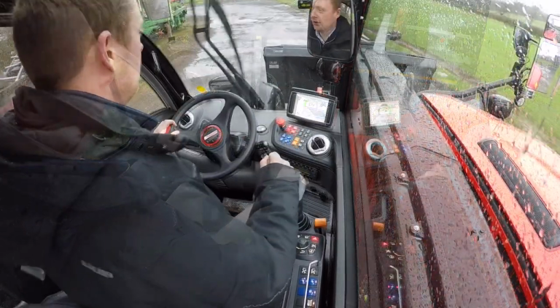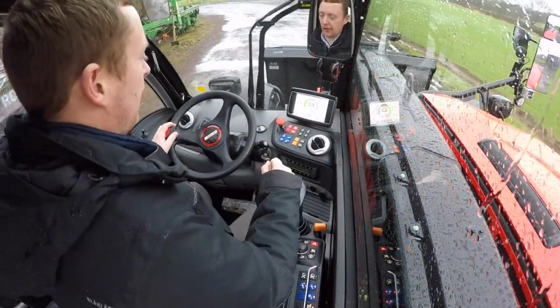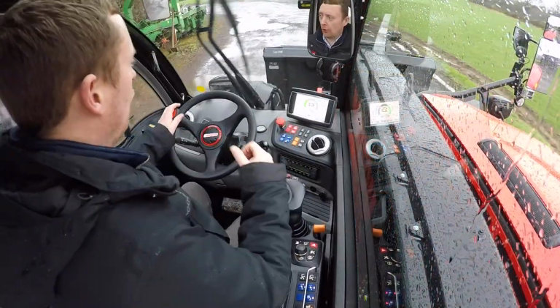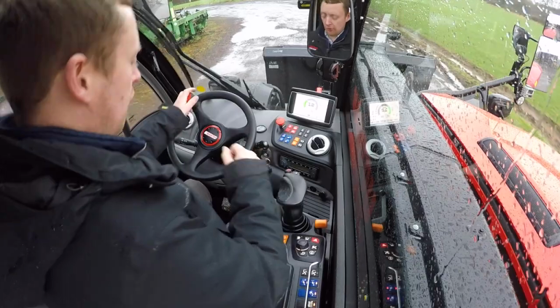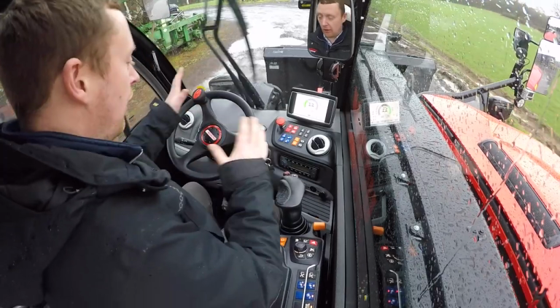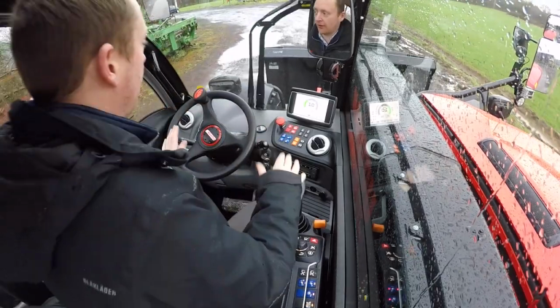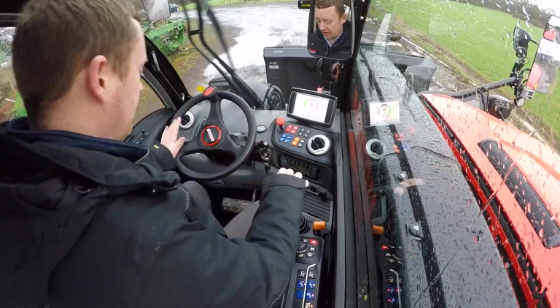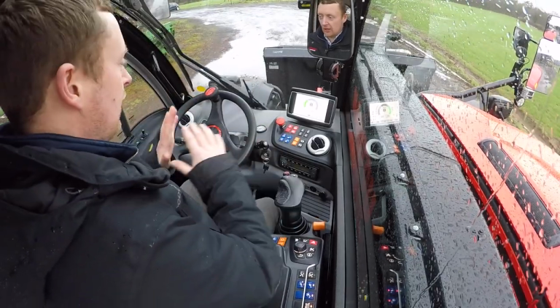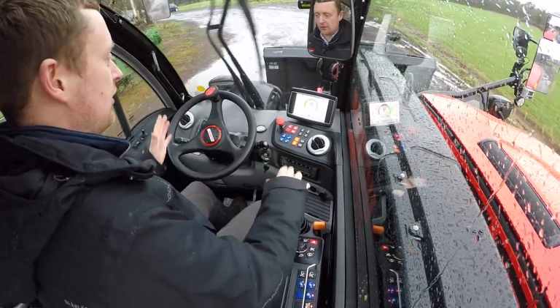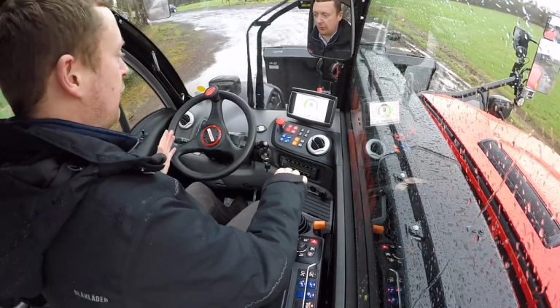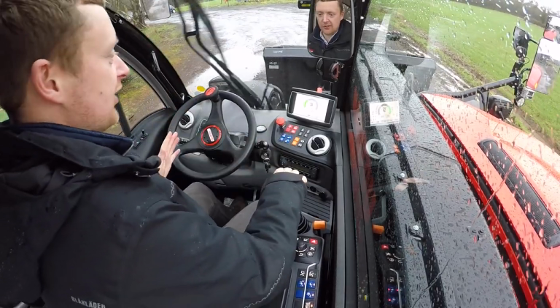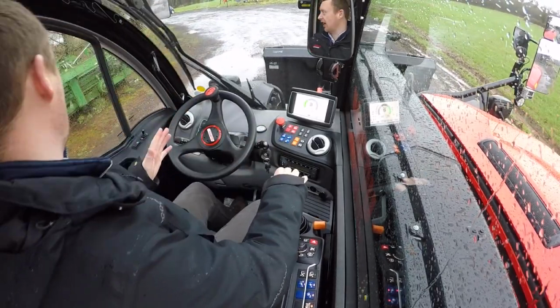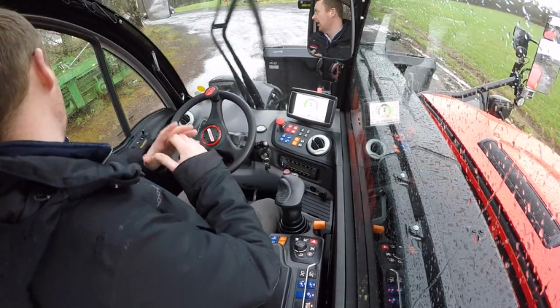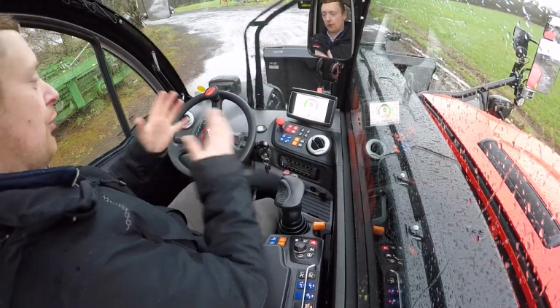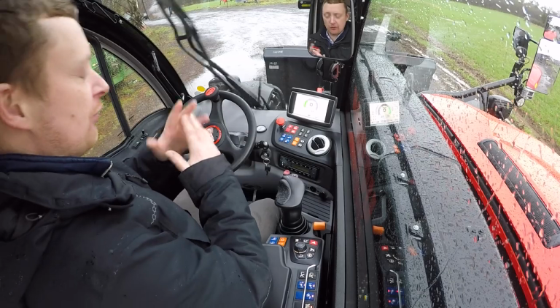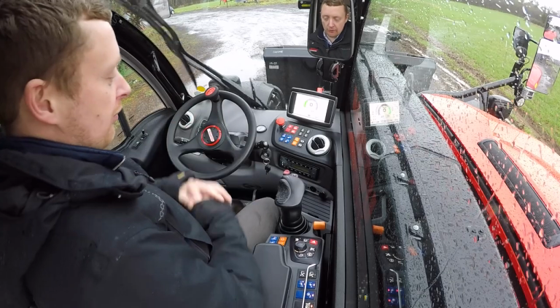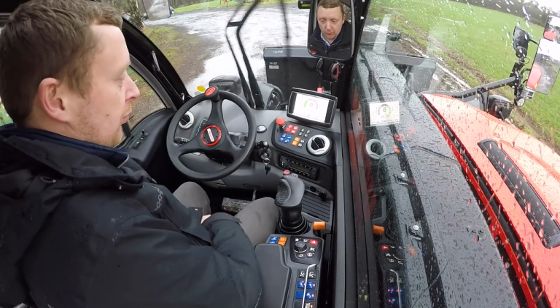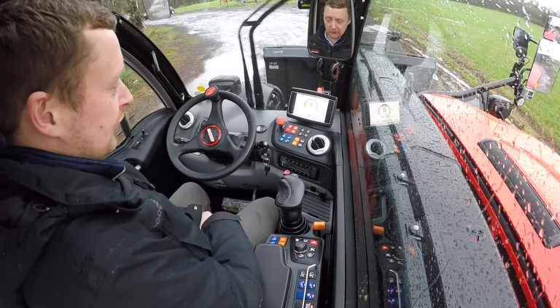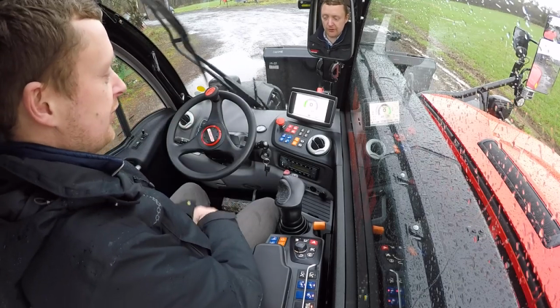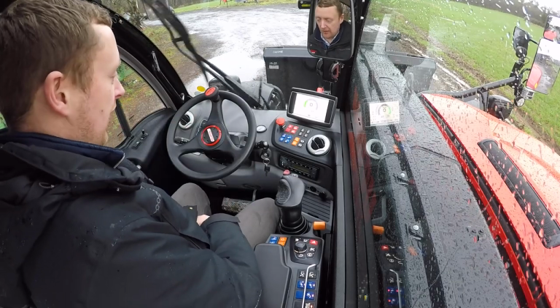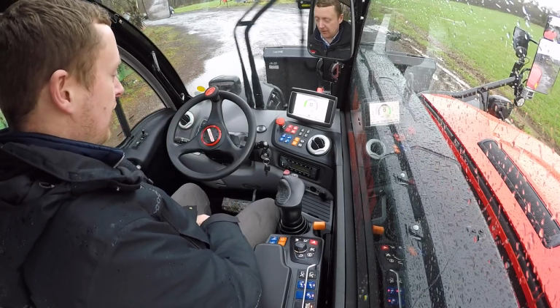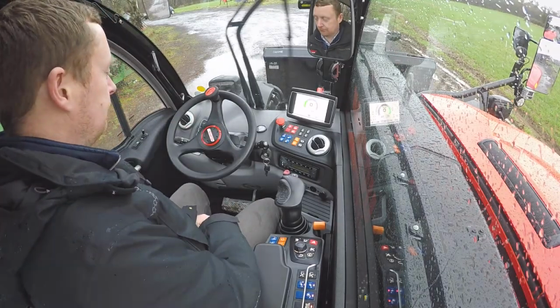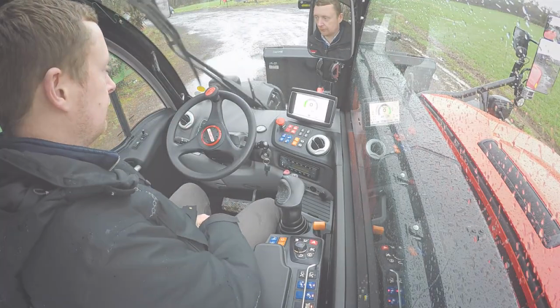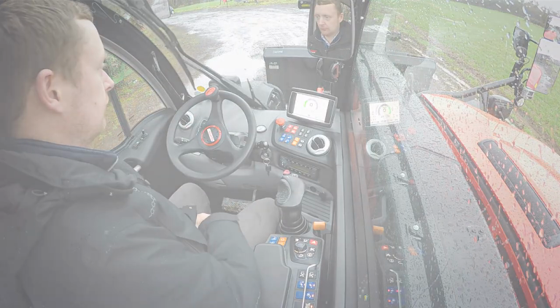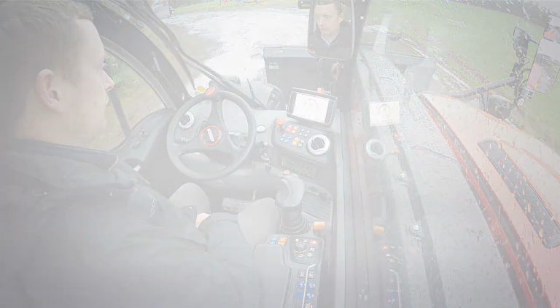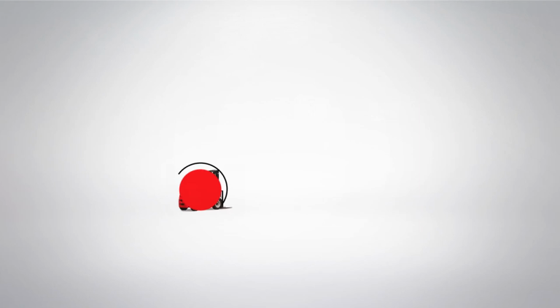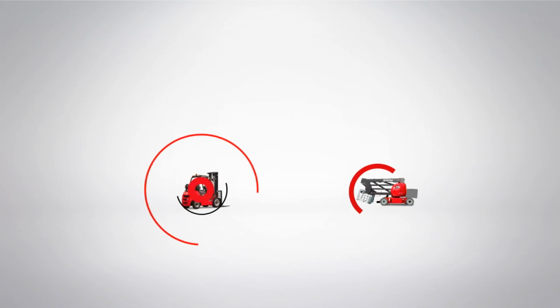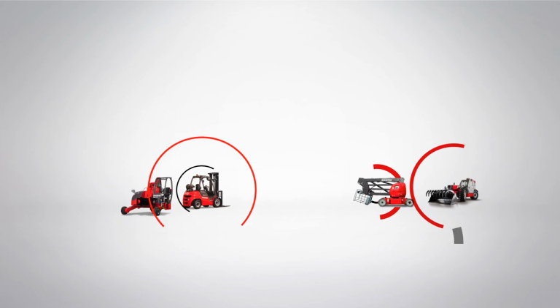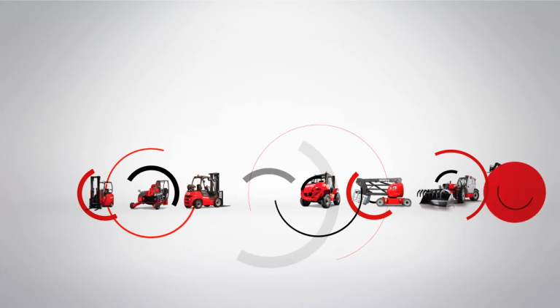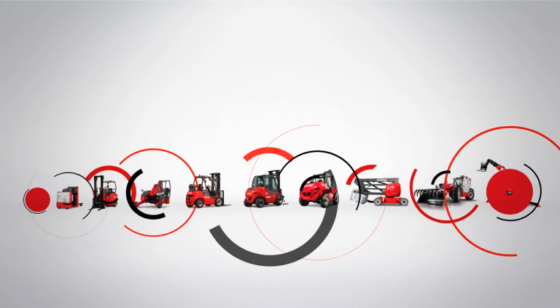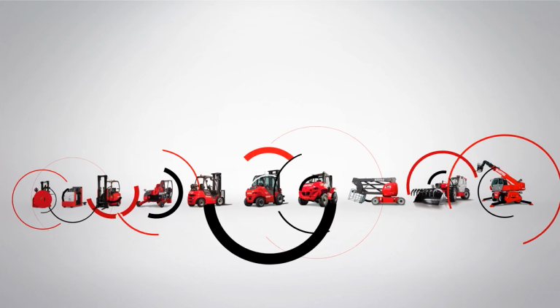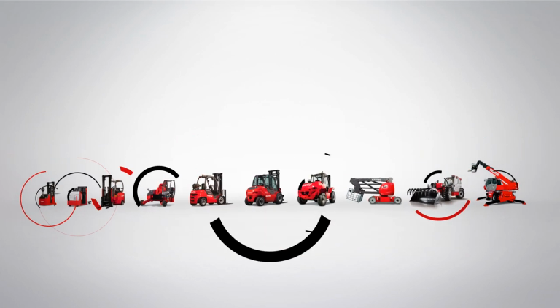All in all, very impressive — lots and lots of space inside this cab, and it's very familiar to the rest of our new Ag range.